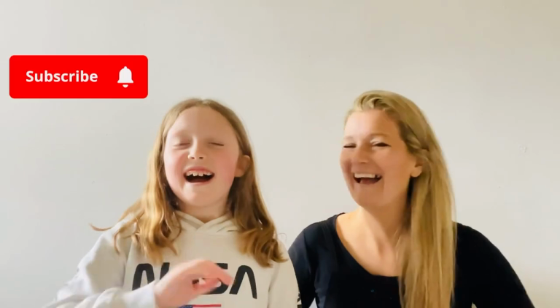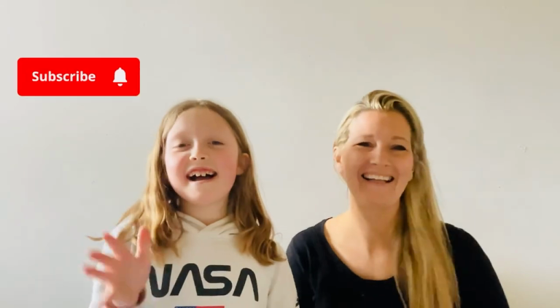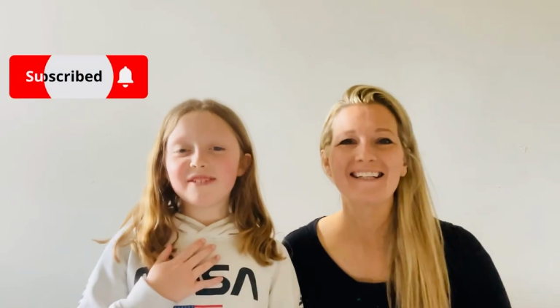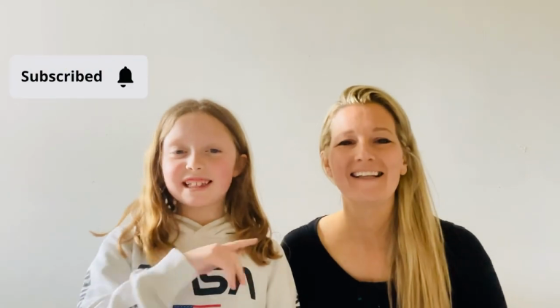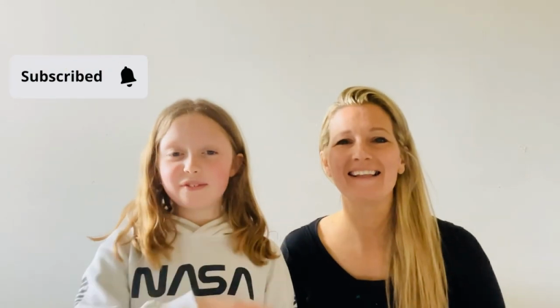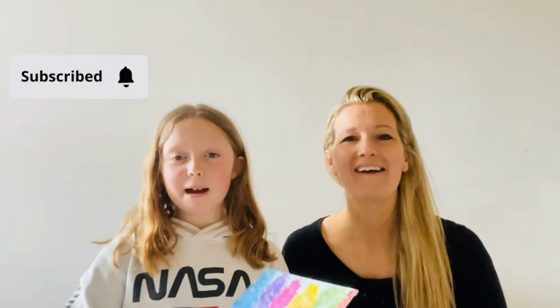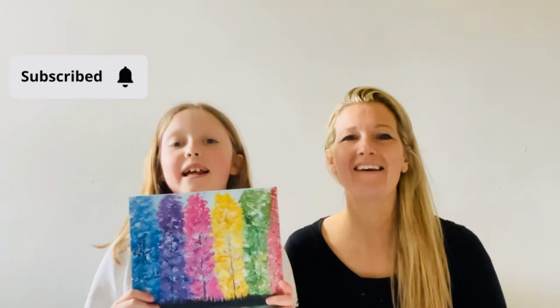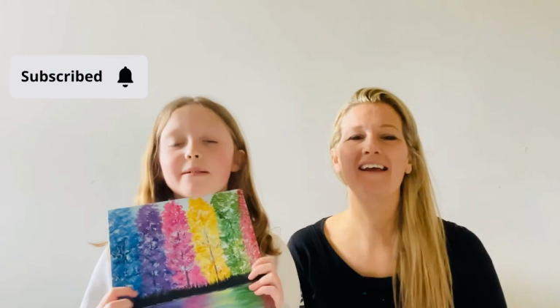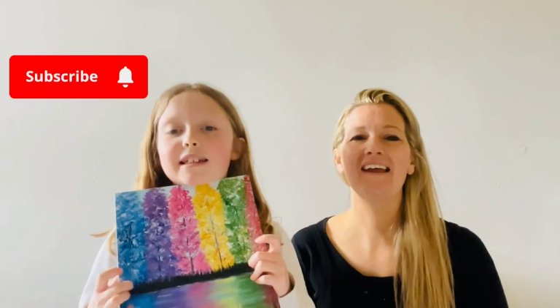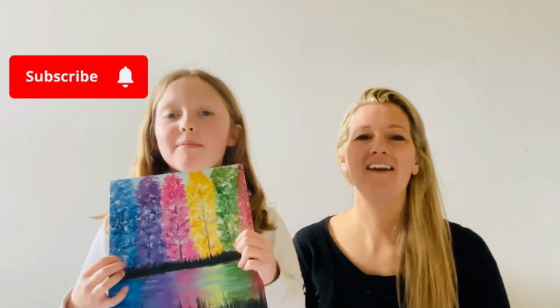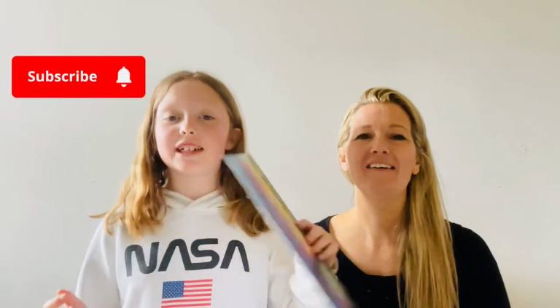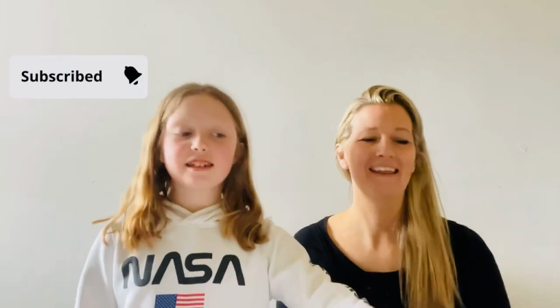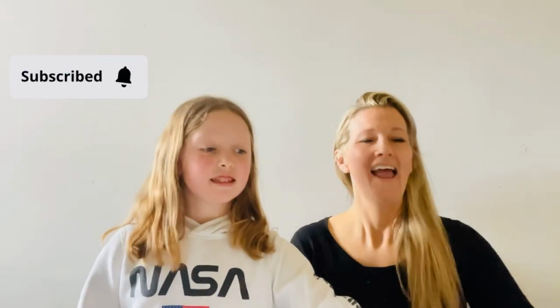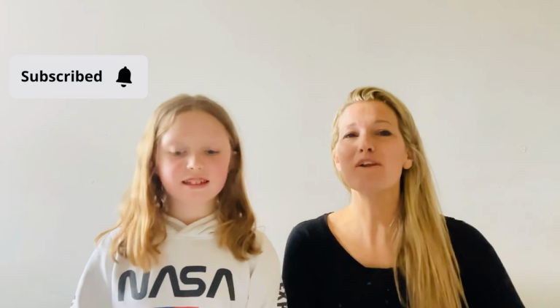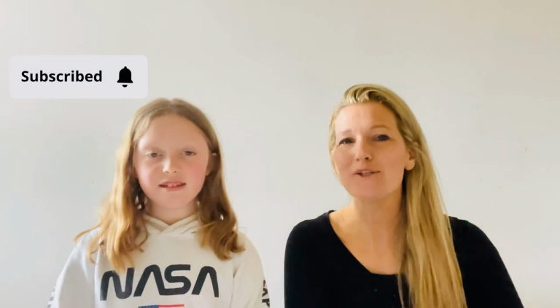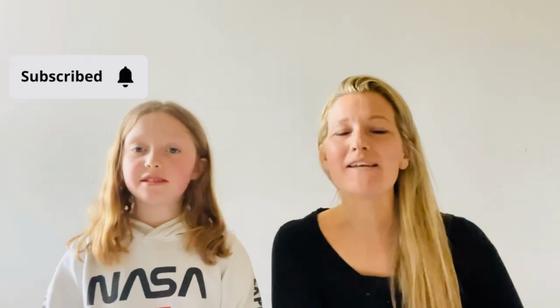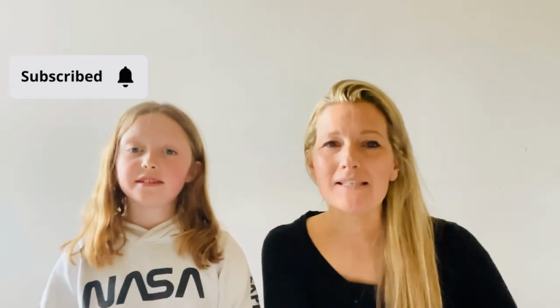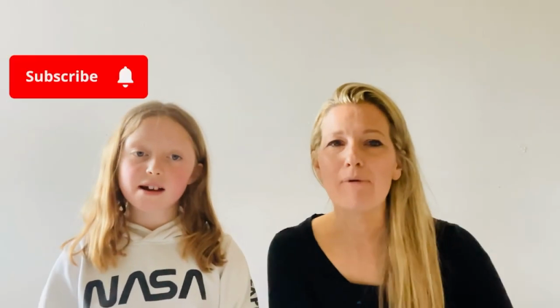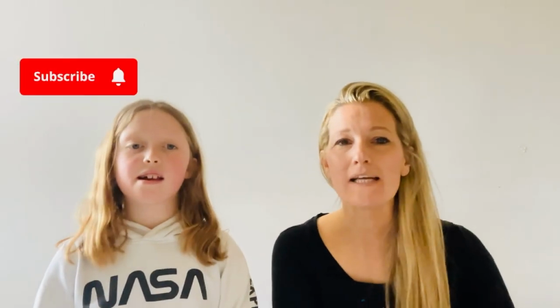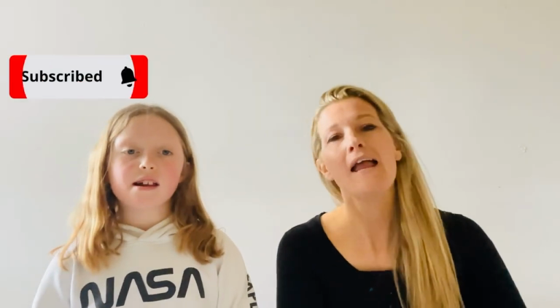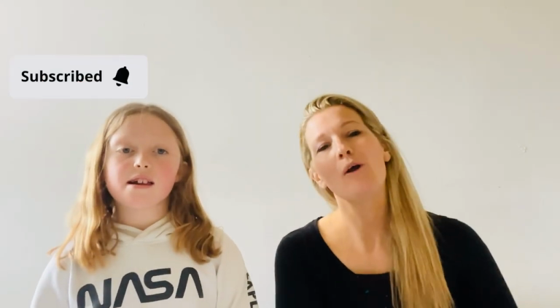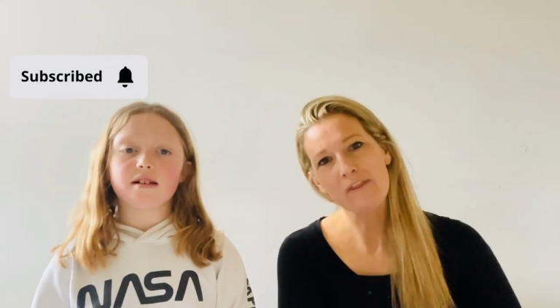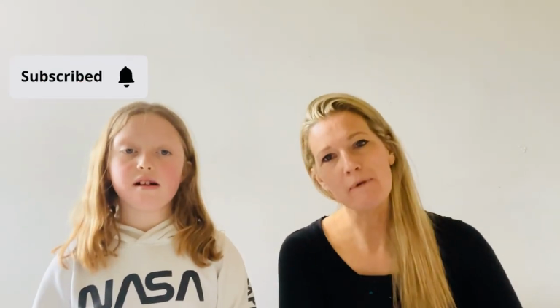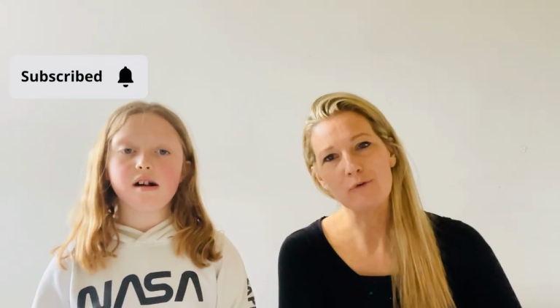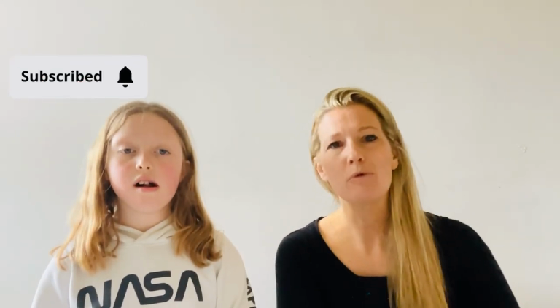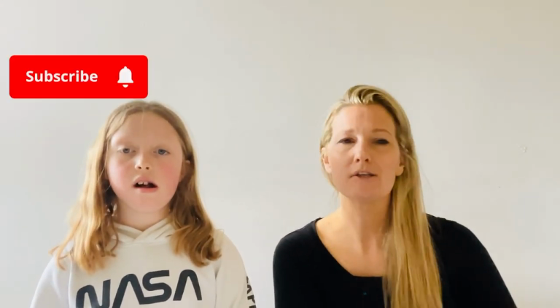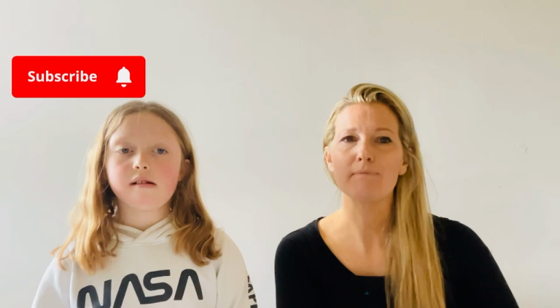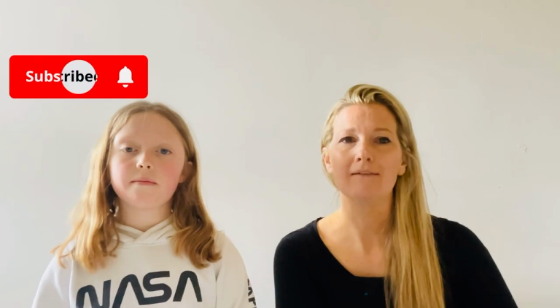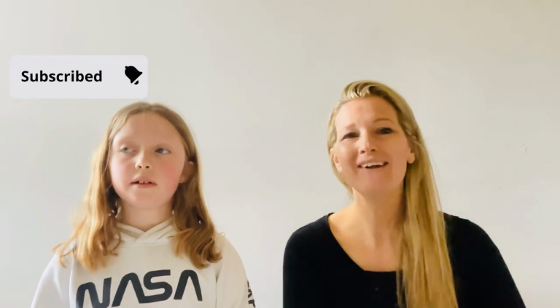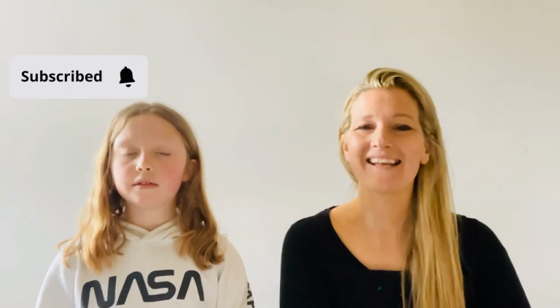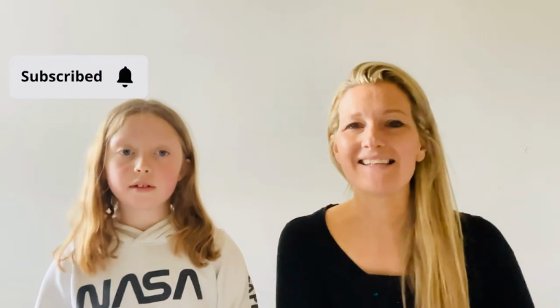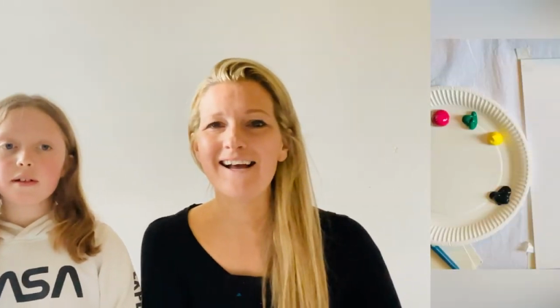Hi, I'm Florence and this is Philippa and today we're going to be painting rainbow trees. If you'd like to join us in painting rainbow trees, all the equipment that you'll need will be in the description below. Right, let's get started.